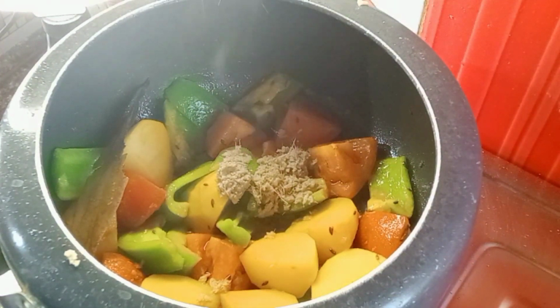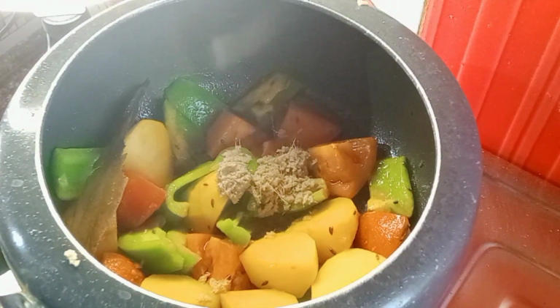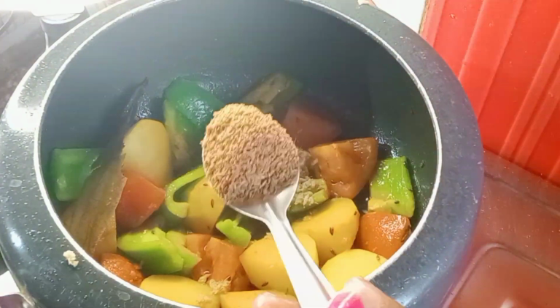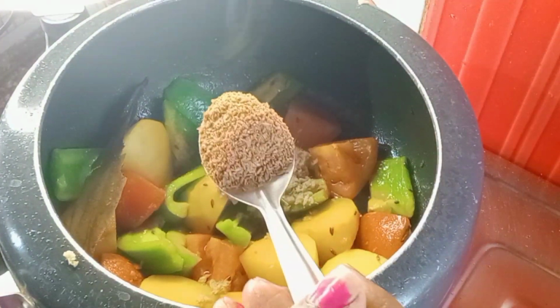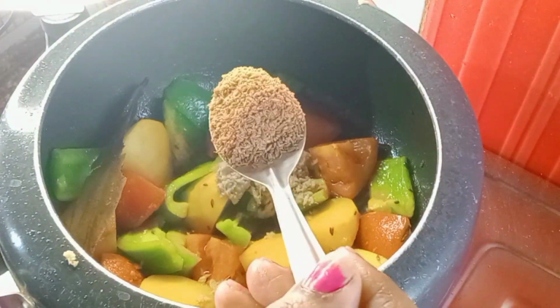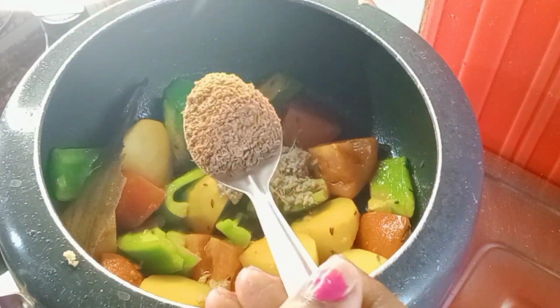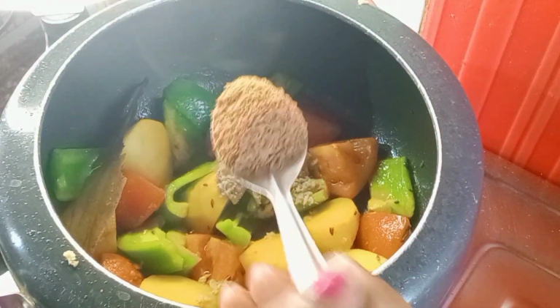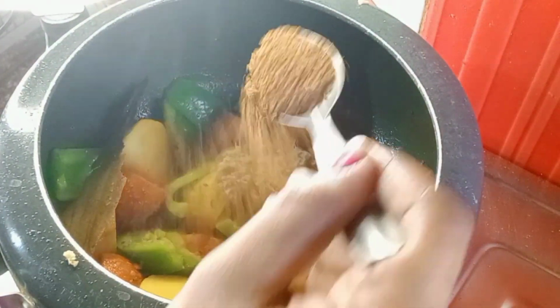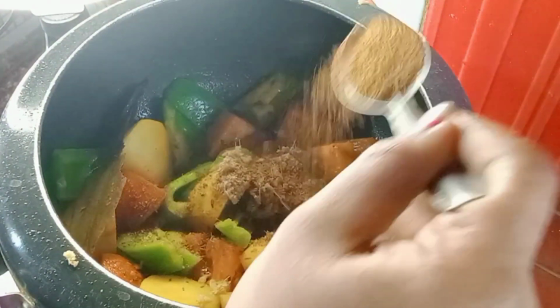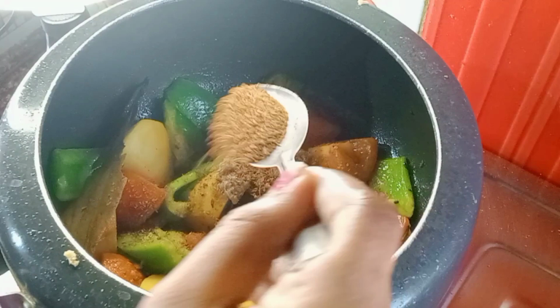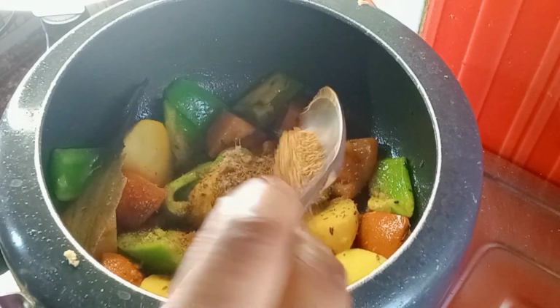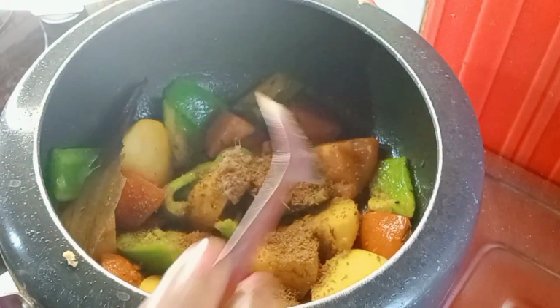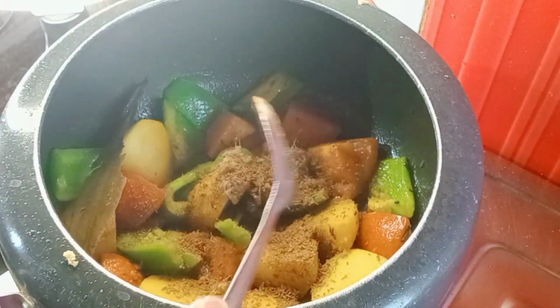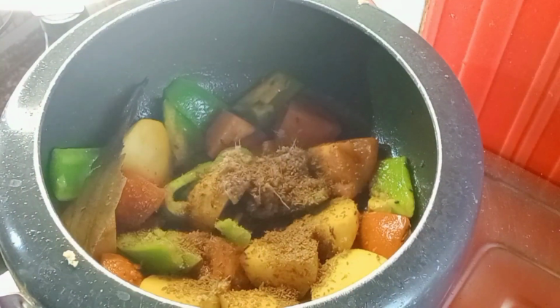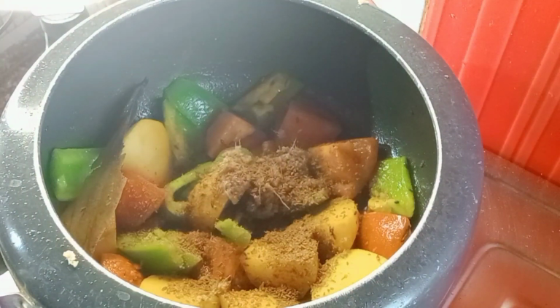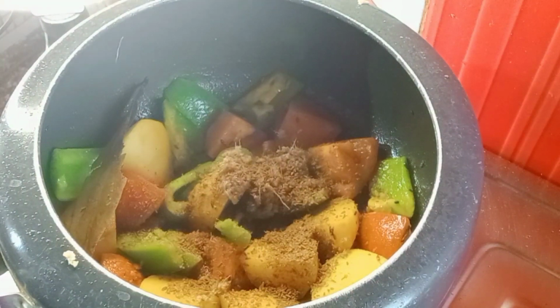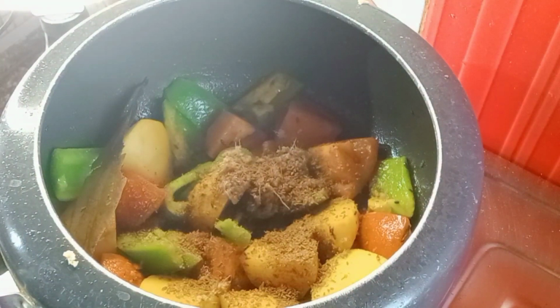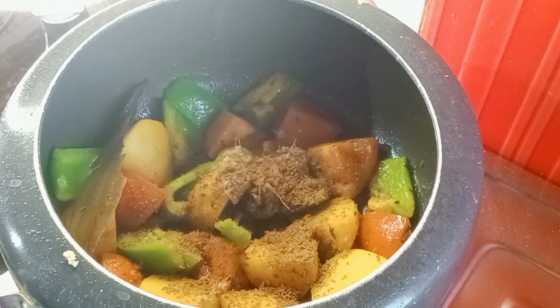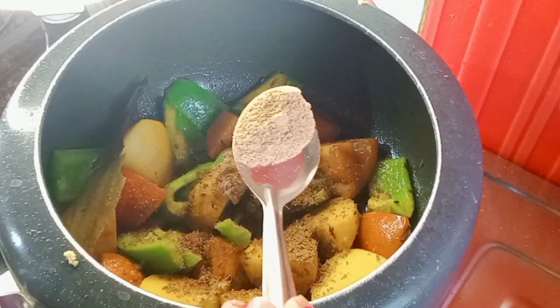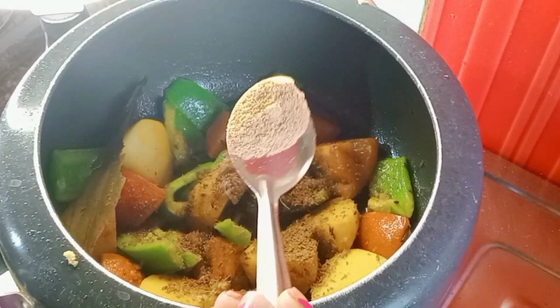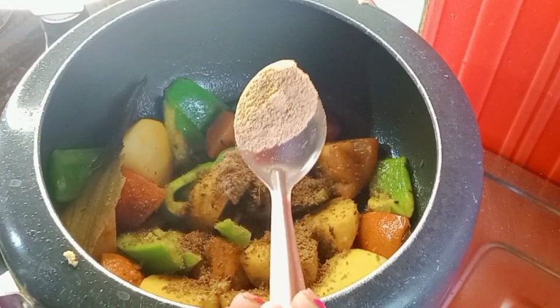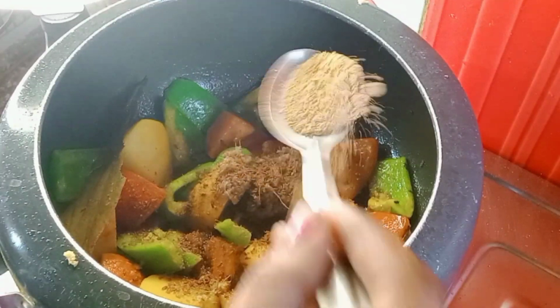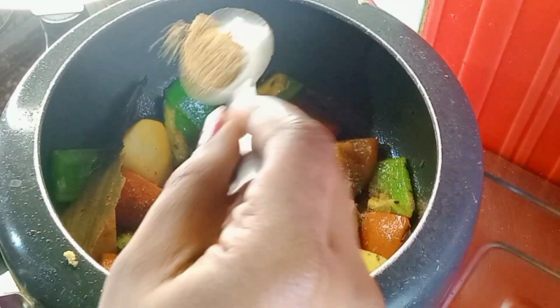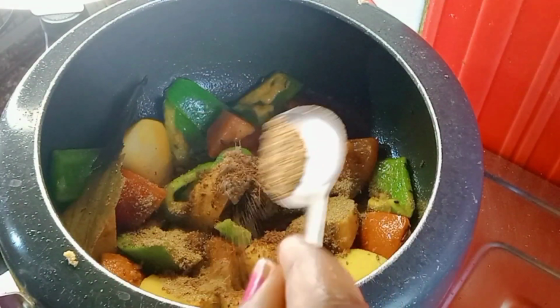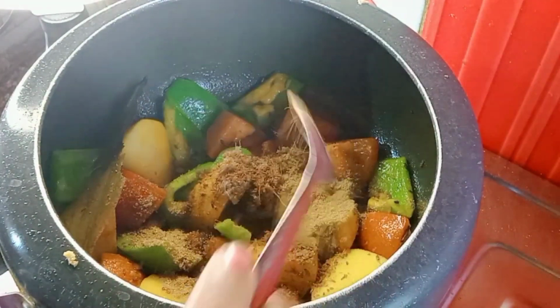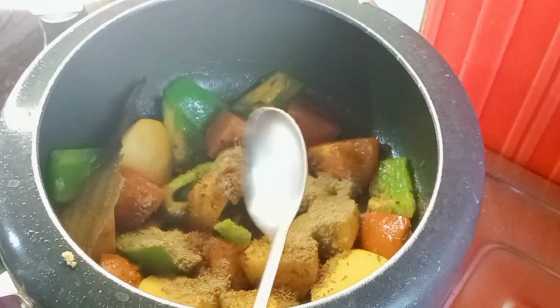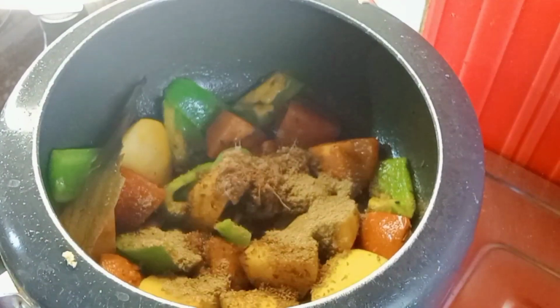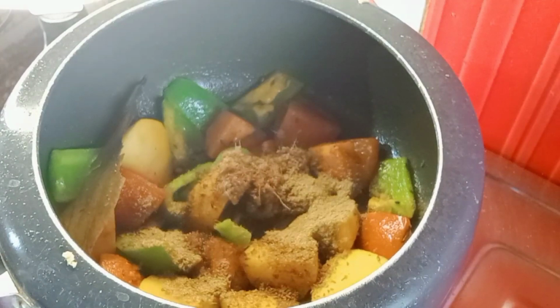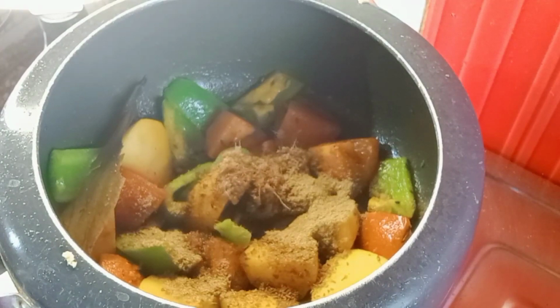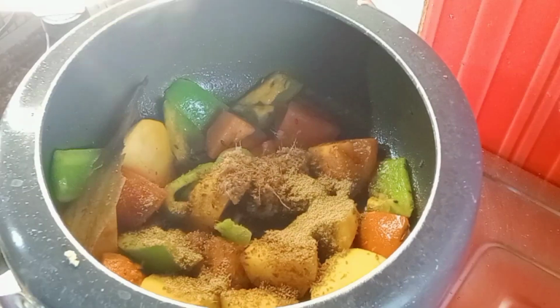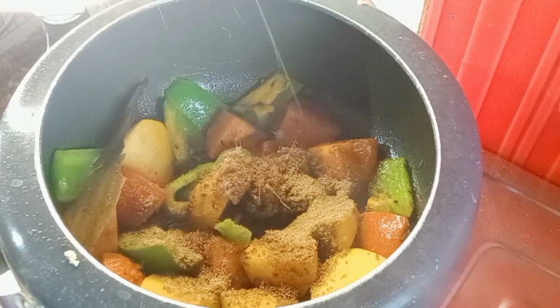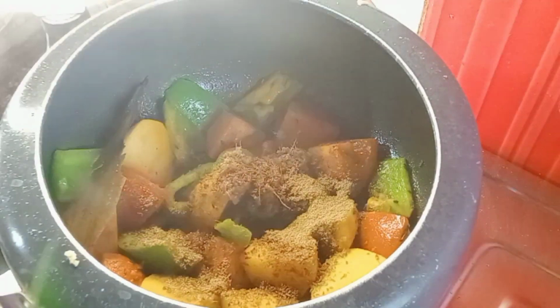1 ટી સ્પૂન જીરે ગુળો દીચી, હાફ ટી સ્પૂન ધોને ગુળો દીચી, દૂટો કાચા લંકા. (Add 1 teaspoon cumin powder, half teaspoon coriander powder, and two green chilies.)